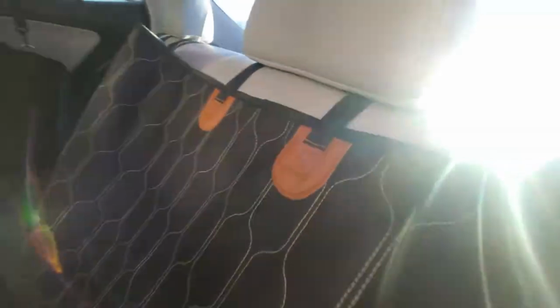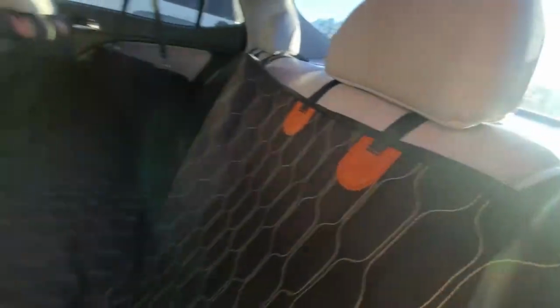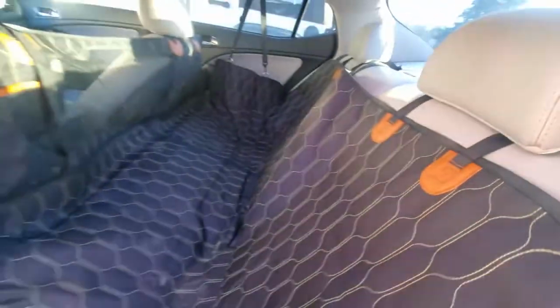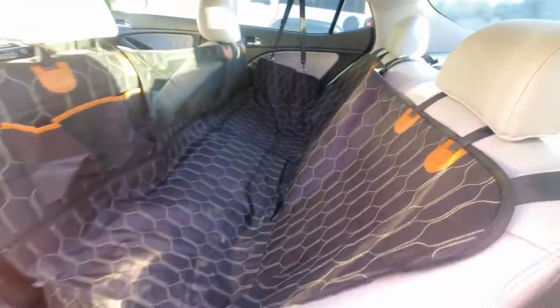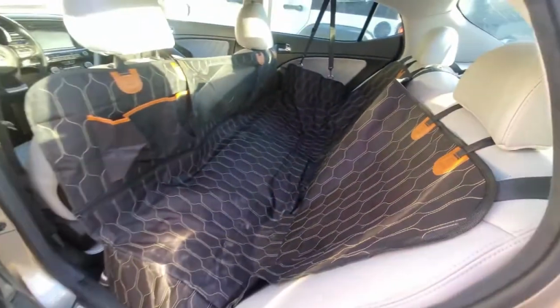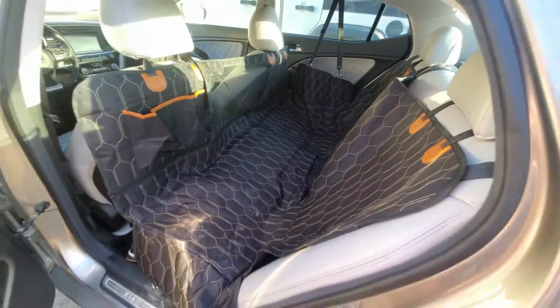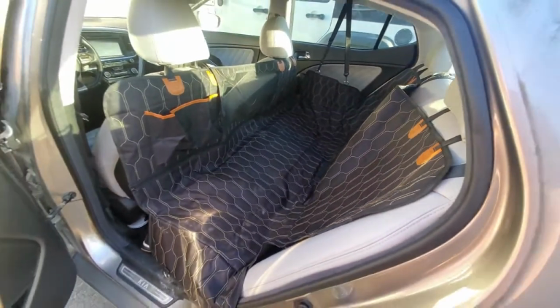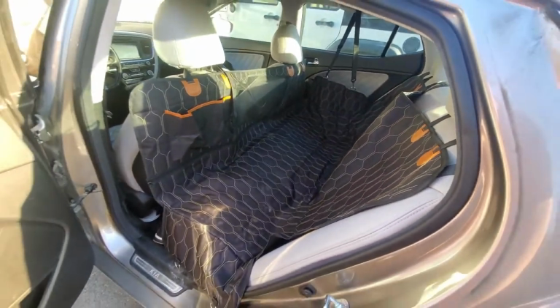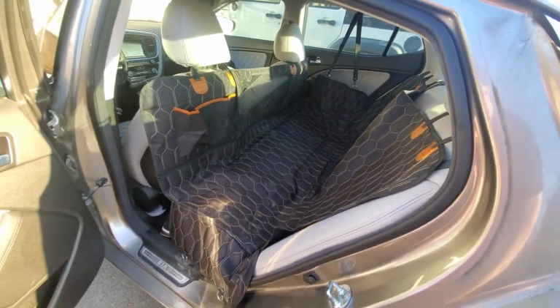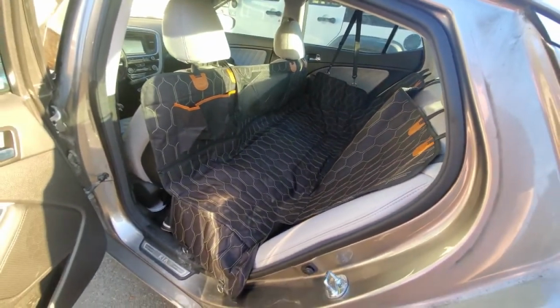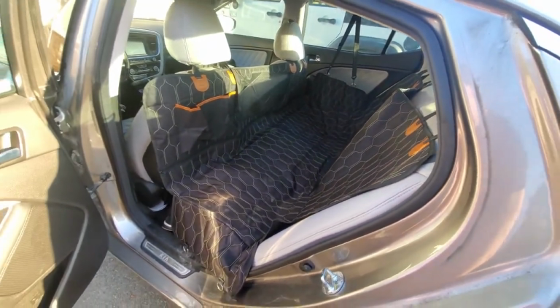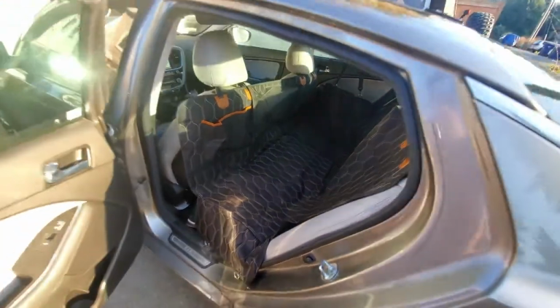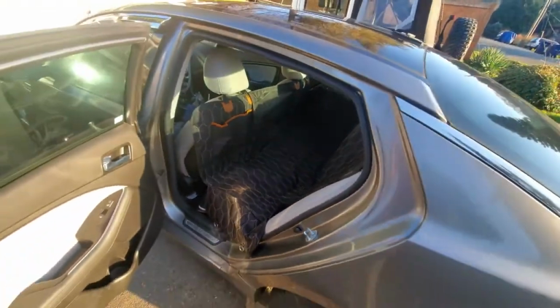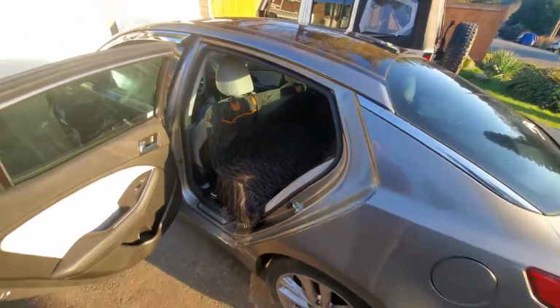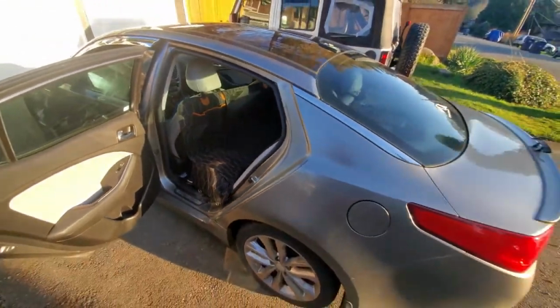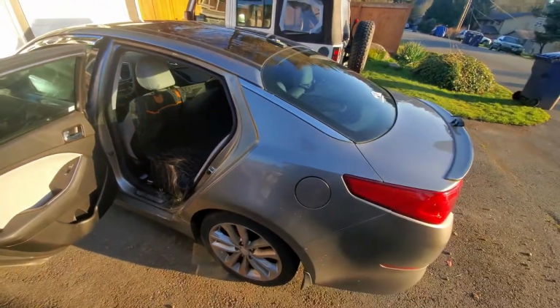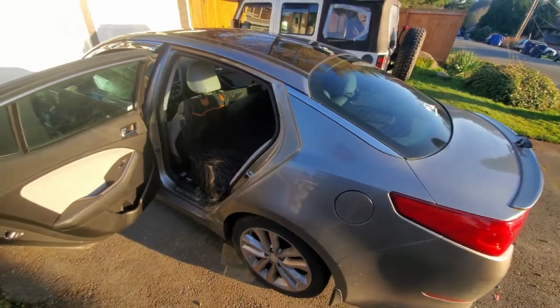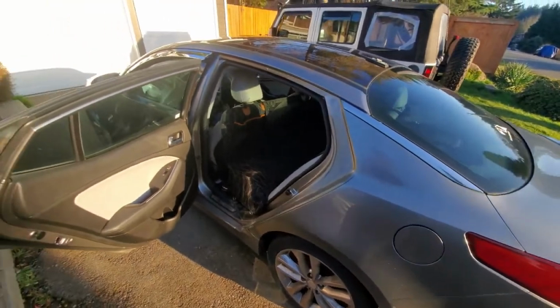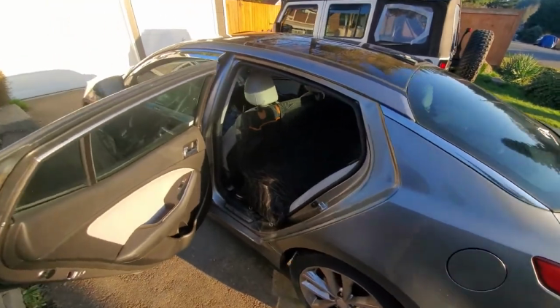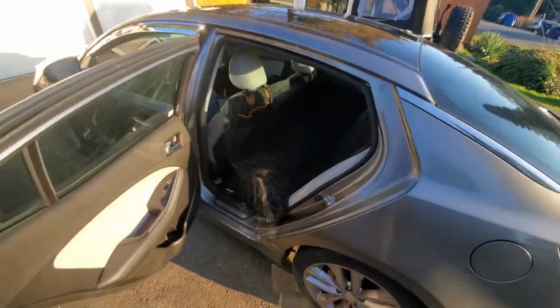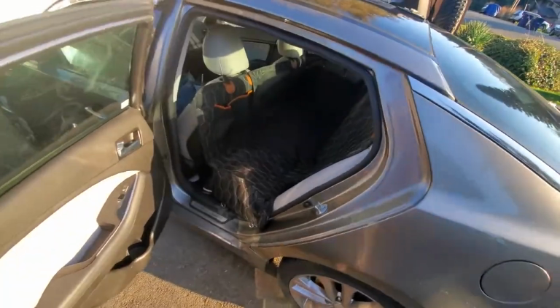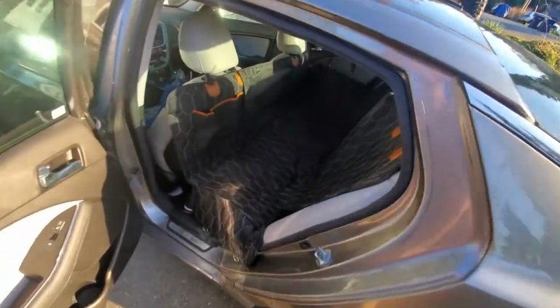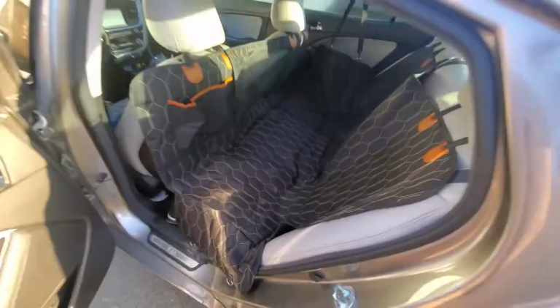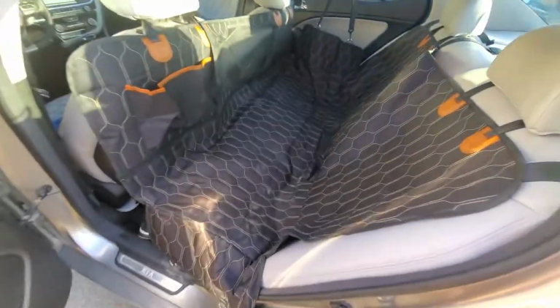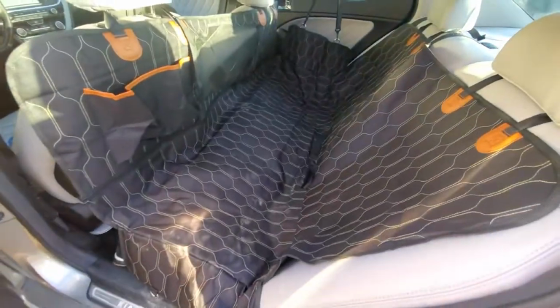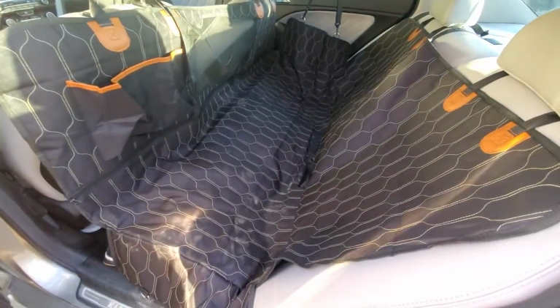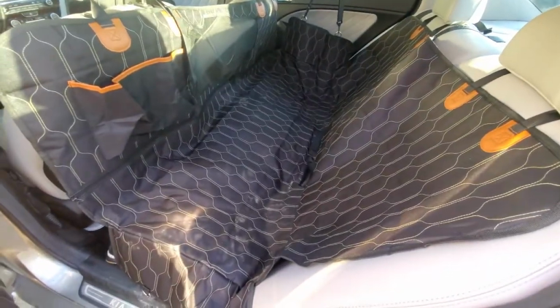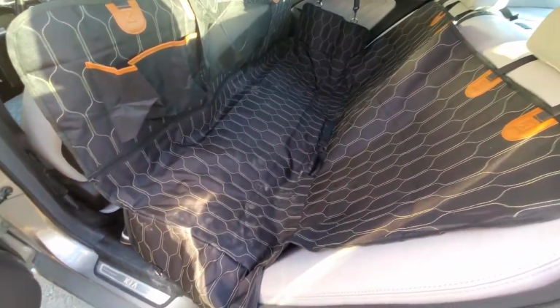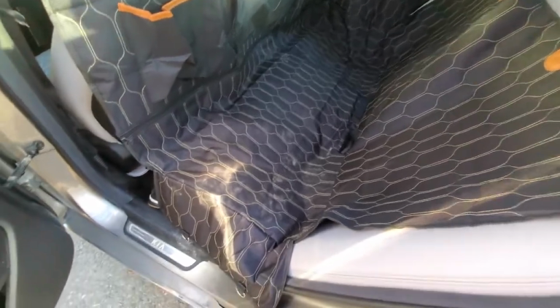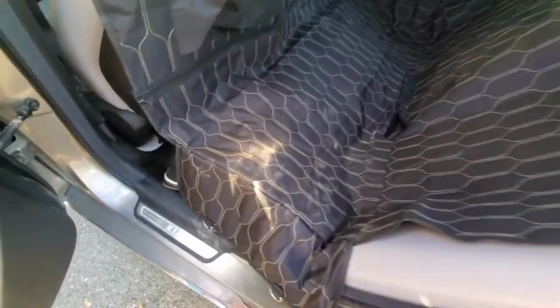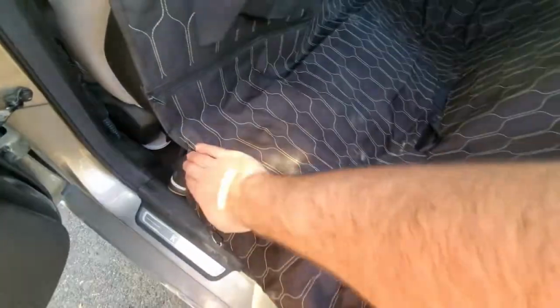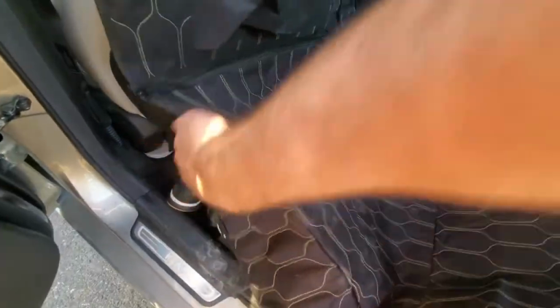This is the standard size — they also have an XL. I have a 2015 Kia Optima, standard full-size four-door, and the standard size fits mine perfectly. One of the main reasons I went with this is...